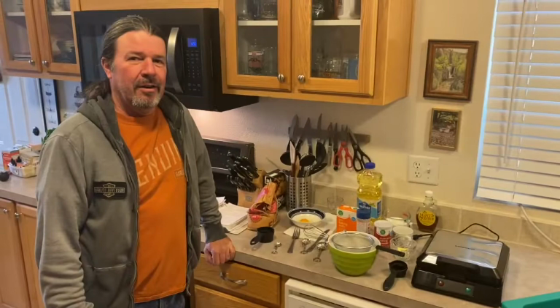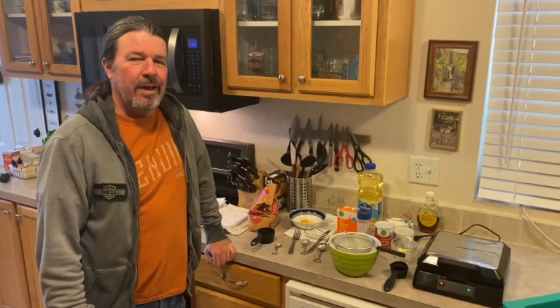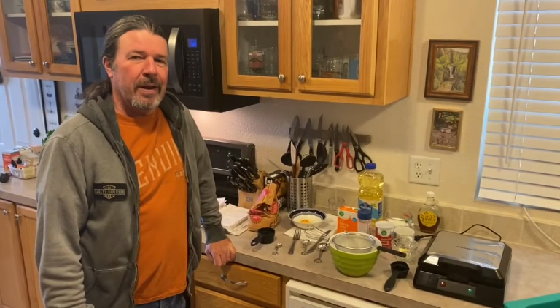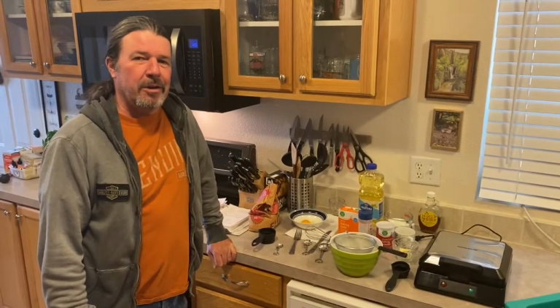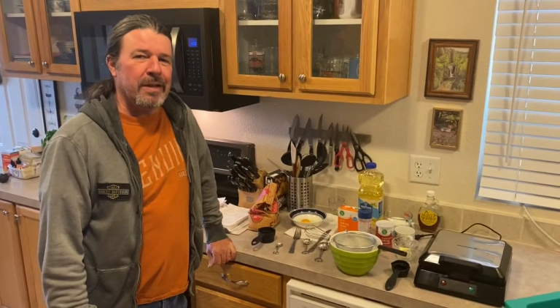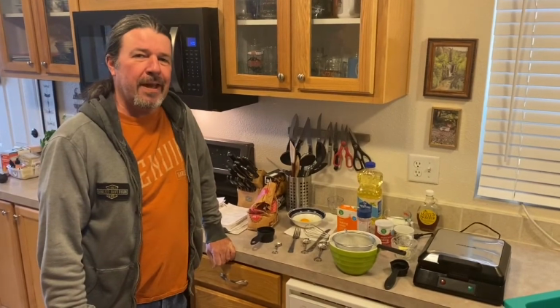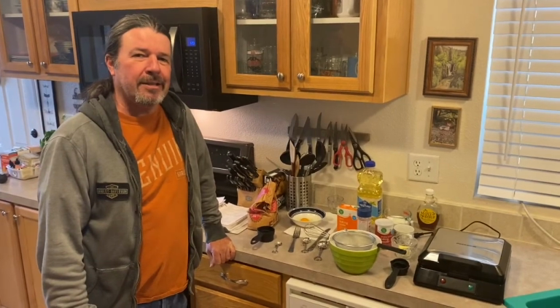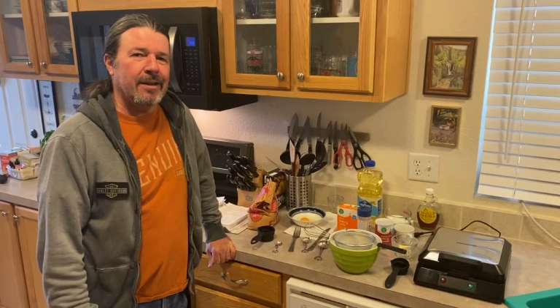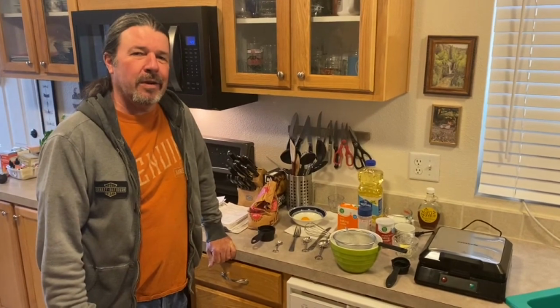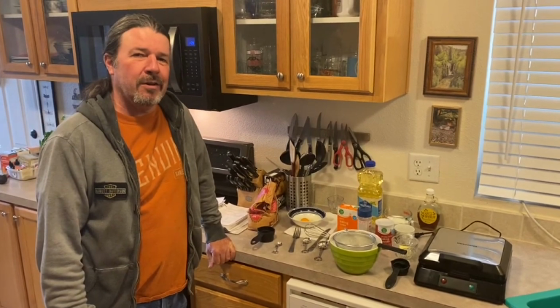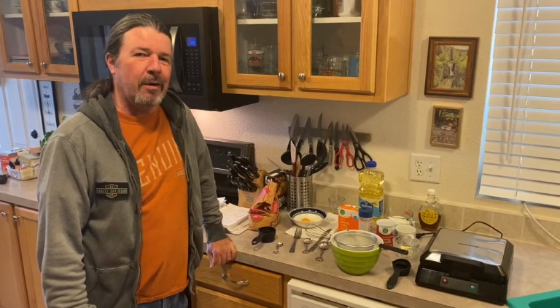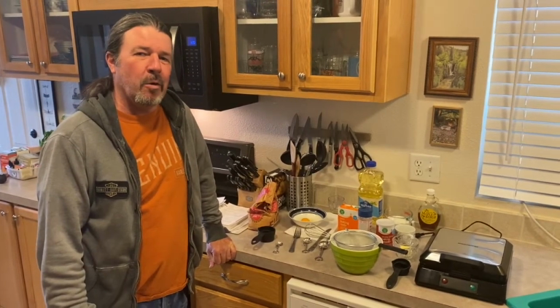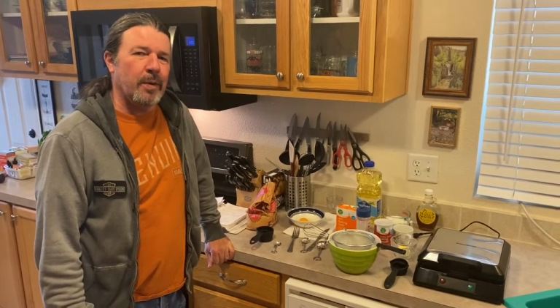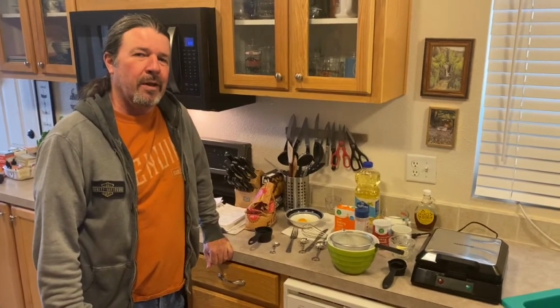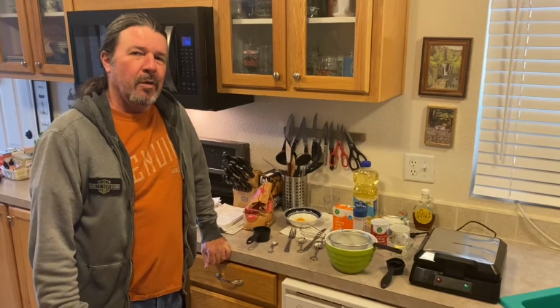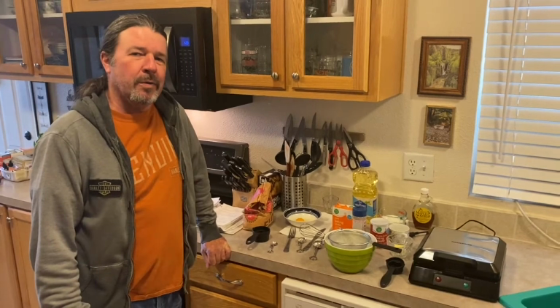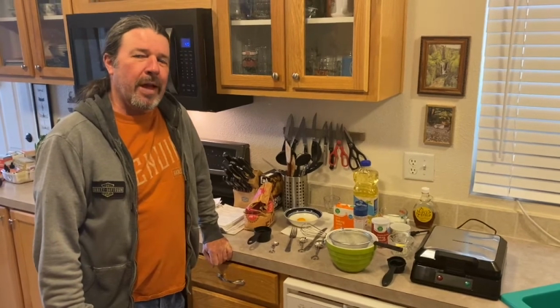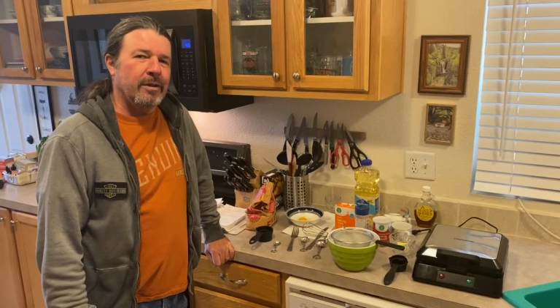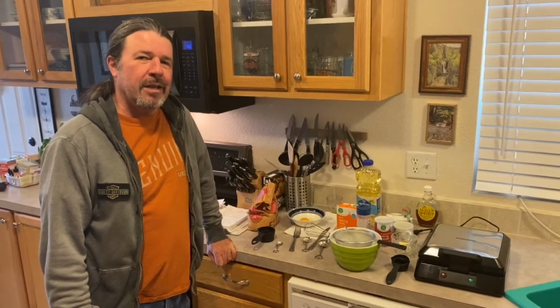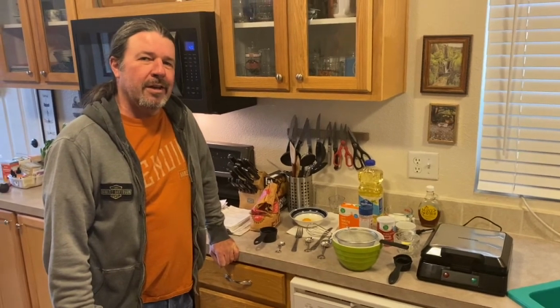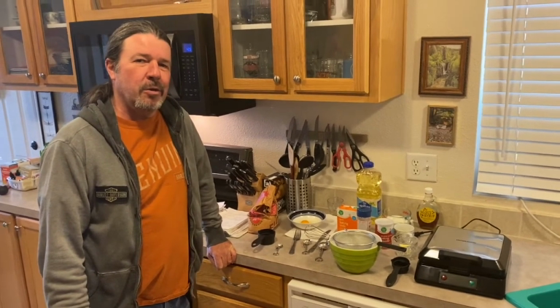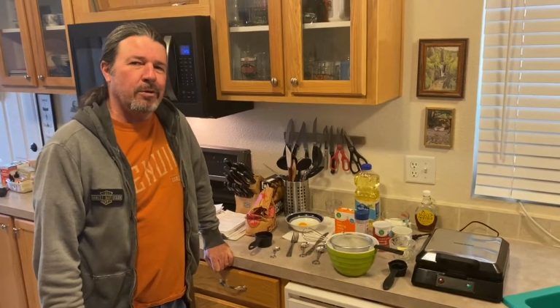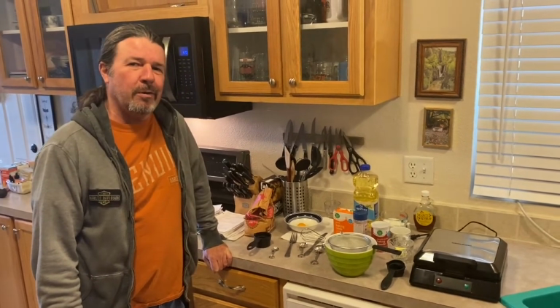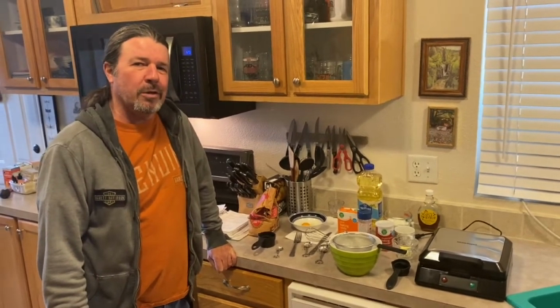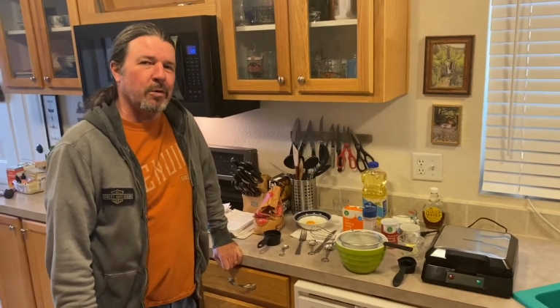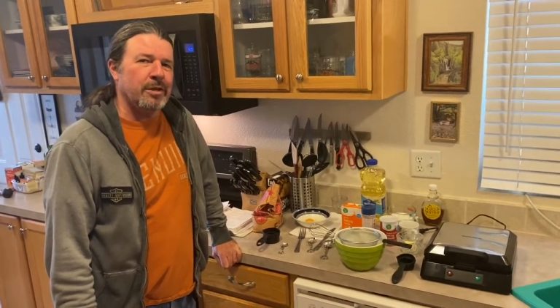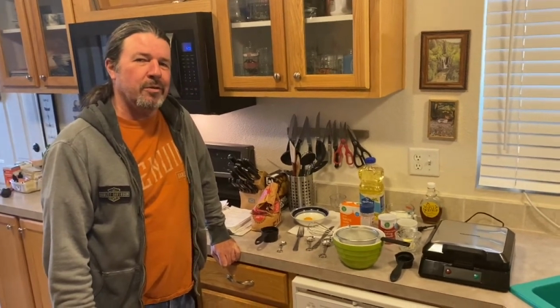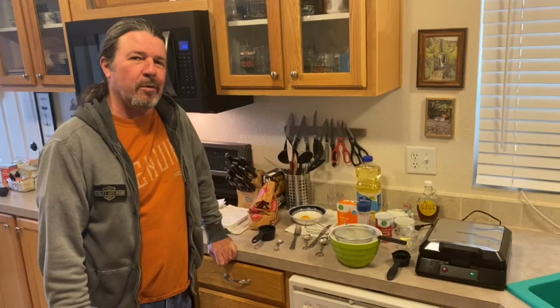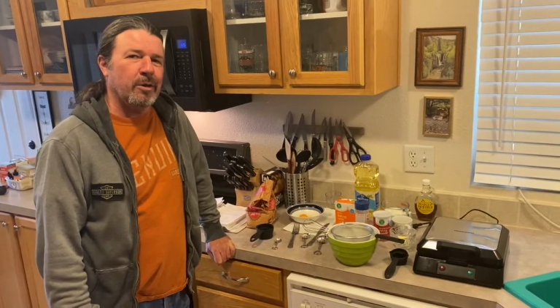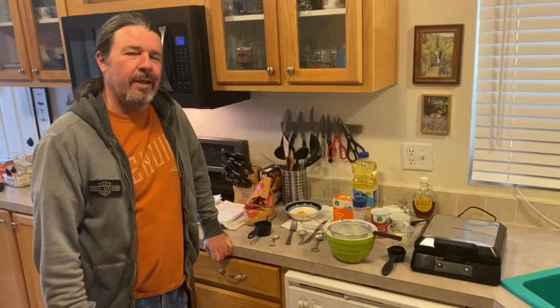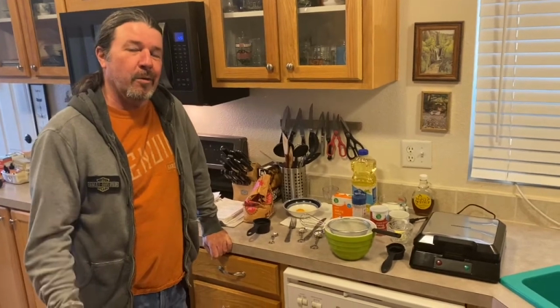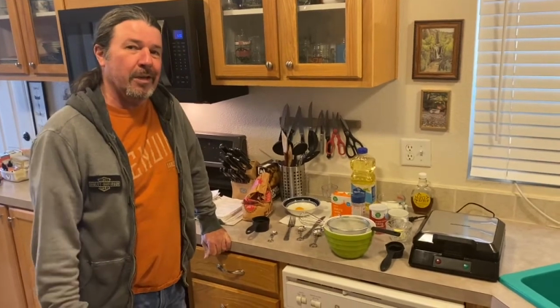Okay, in that last take I said we were gonna cook outdoors, but I was reading the manual and it says do not use outdoors. So we're just going to do indoor cooking today.